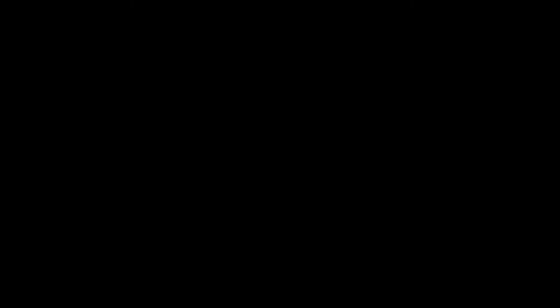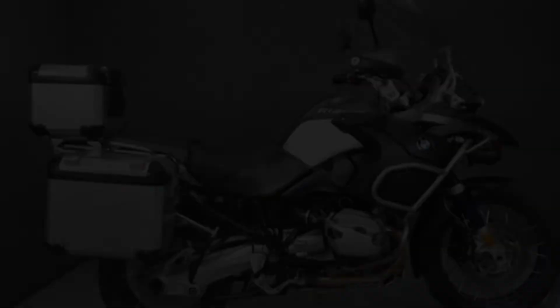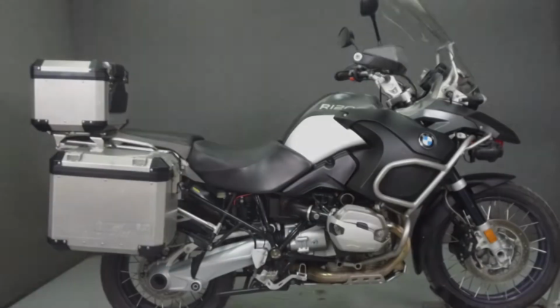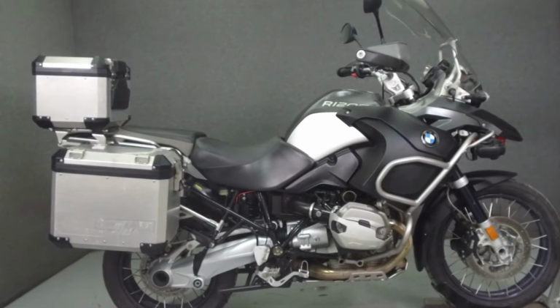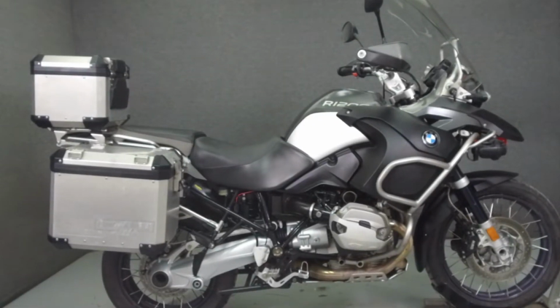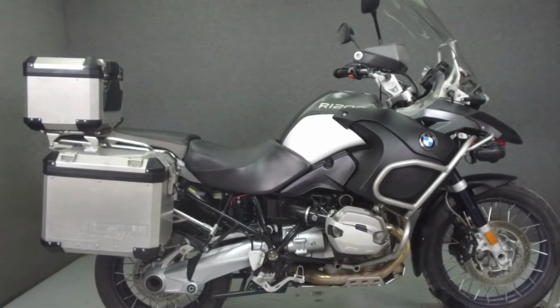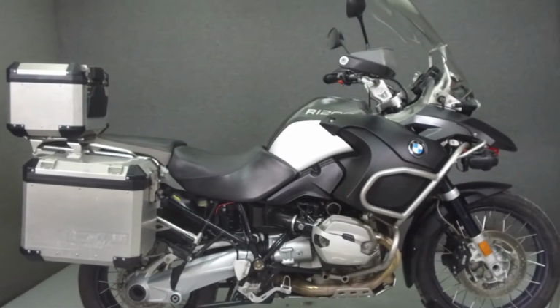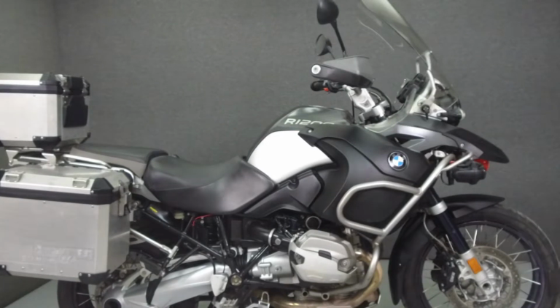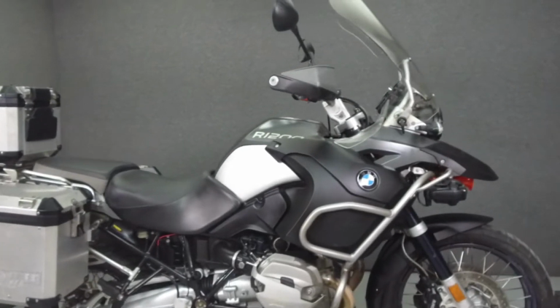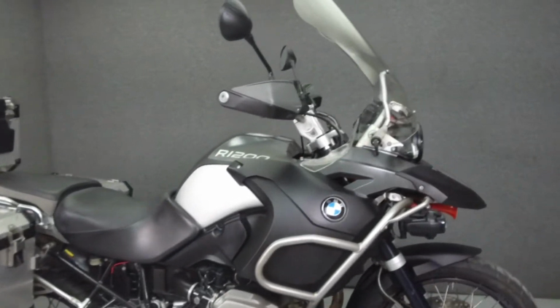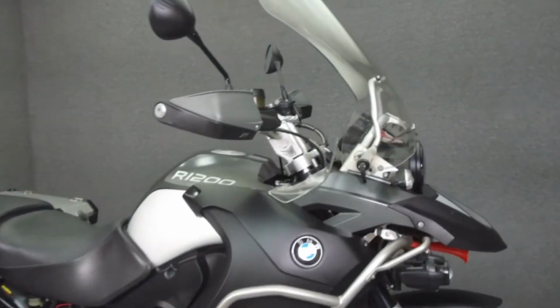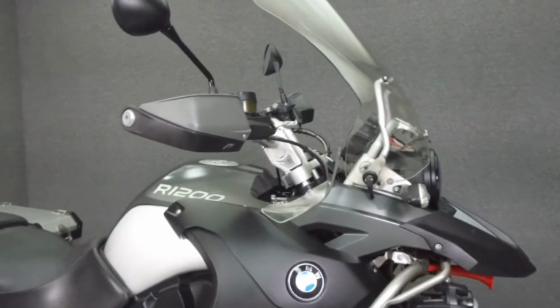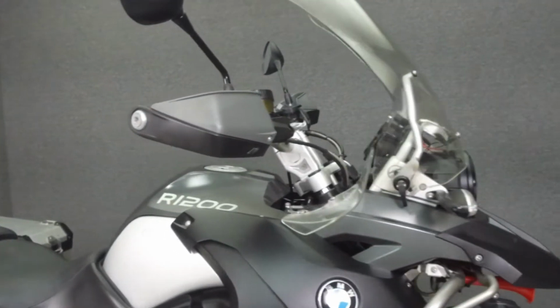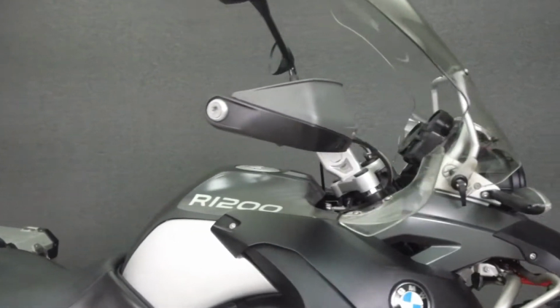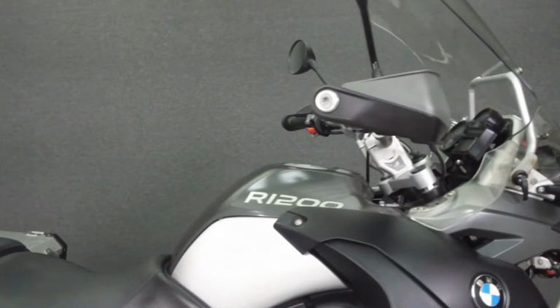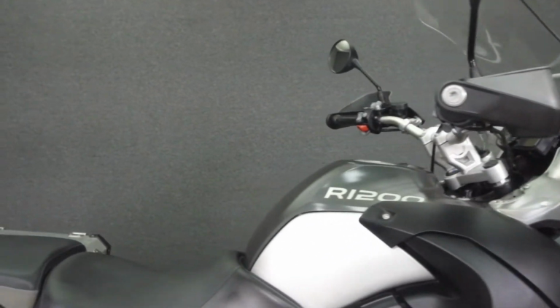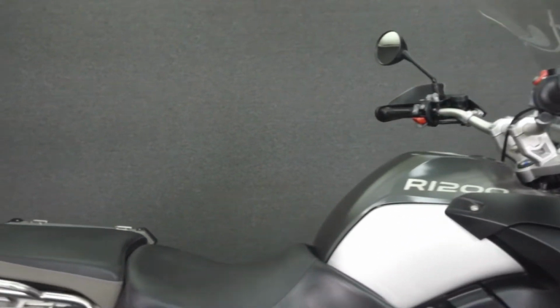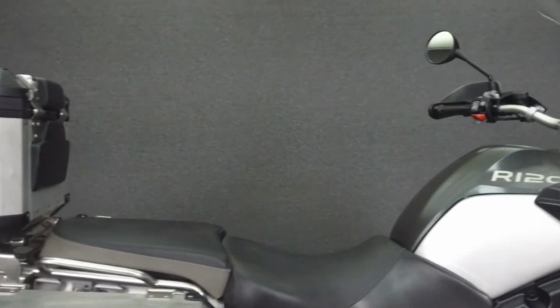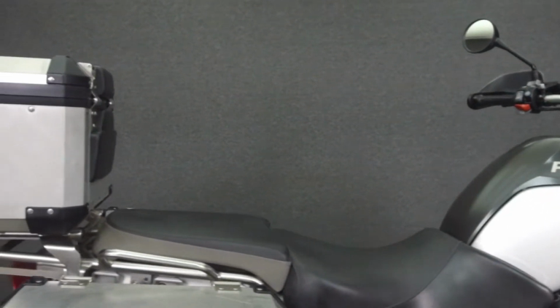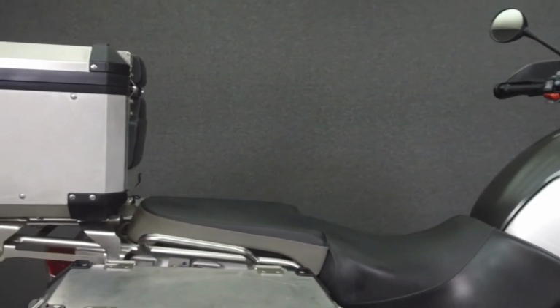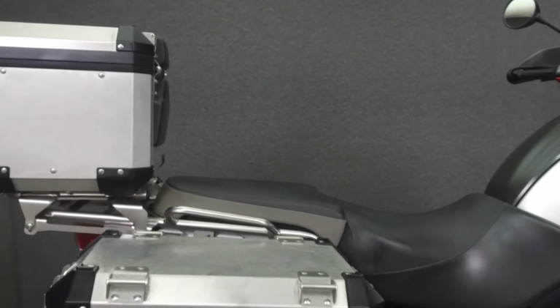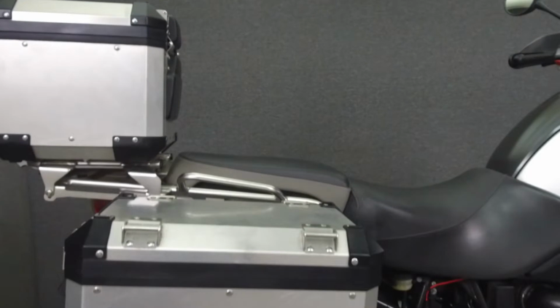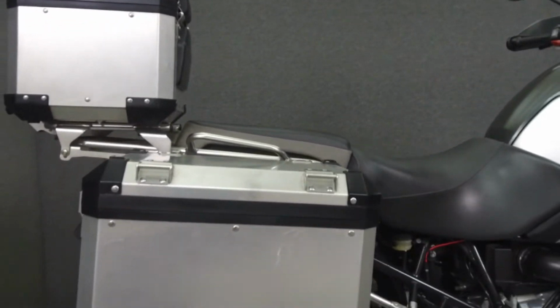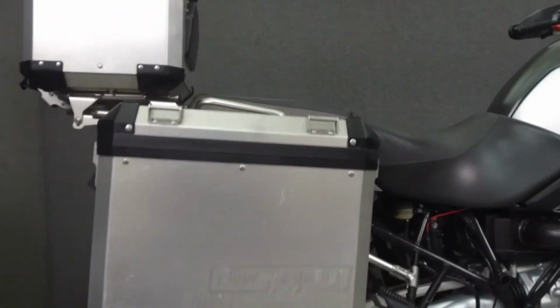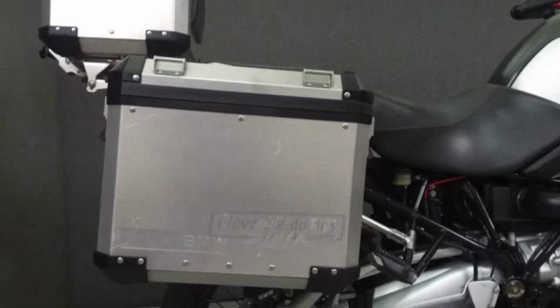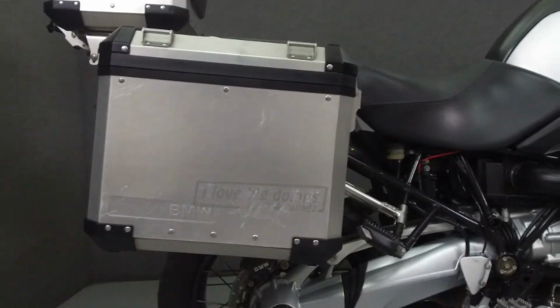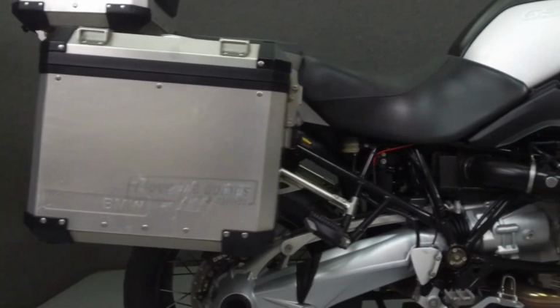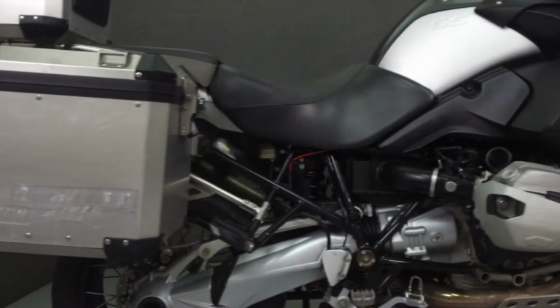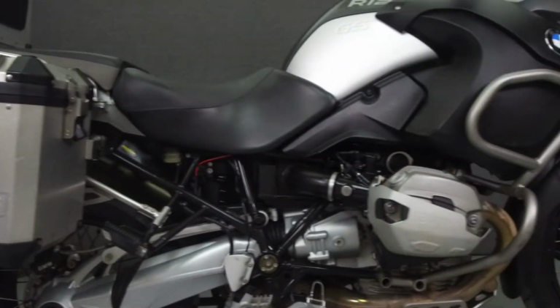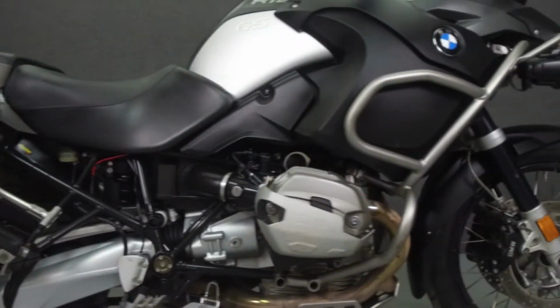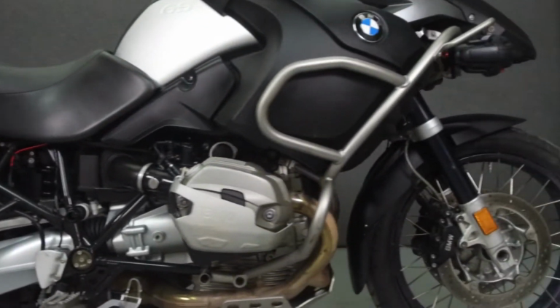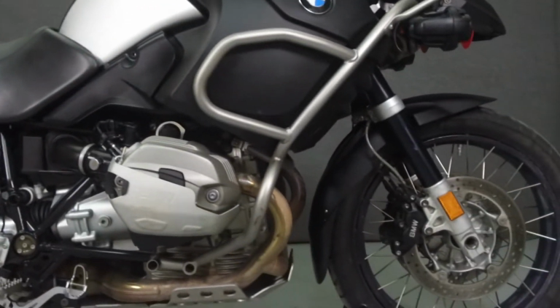Hey everyone, this is Keegan from National Power Sports. Today we're going to take a look at this 2011 BMW R1200GS with 29,666 miles.